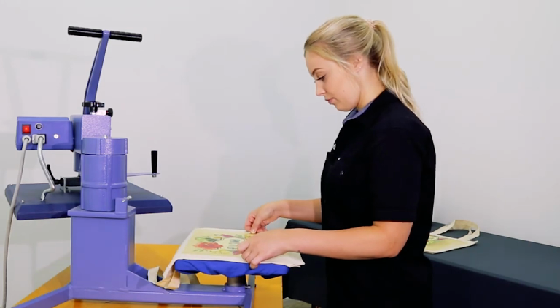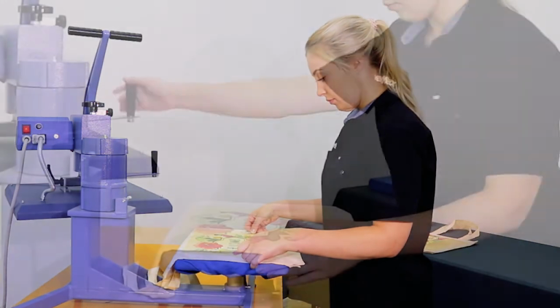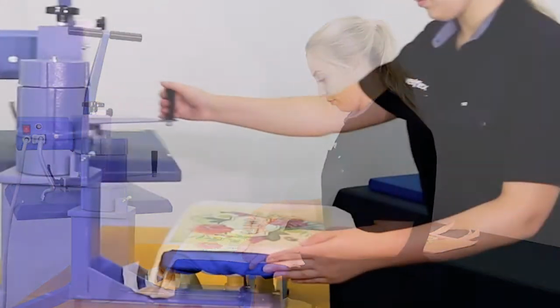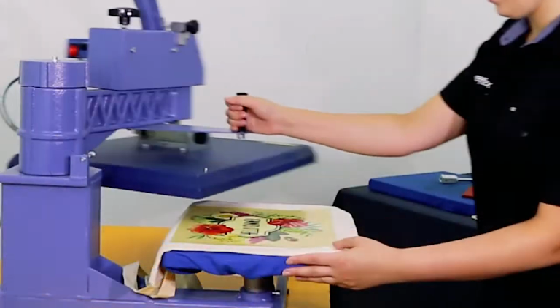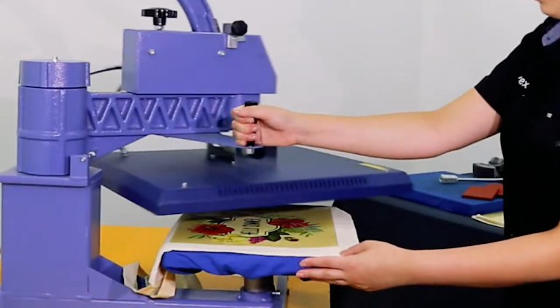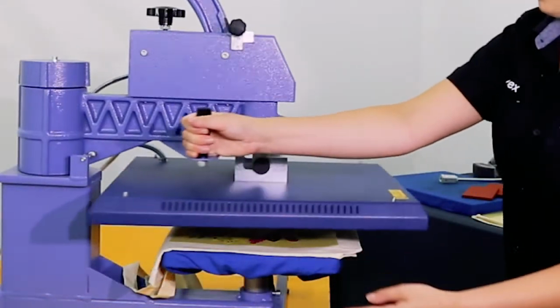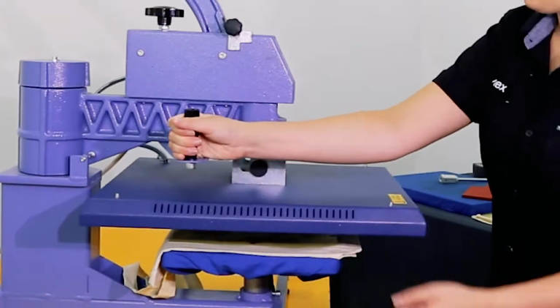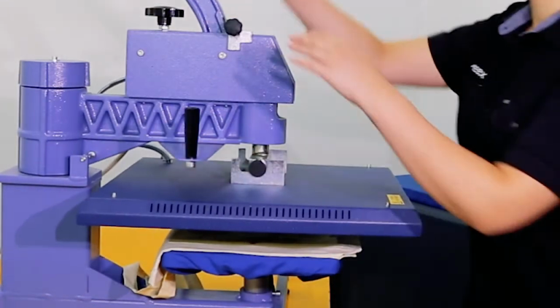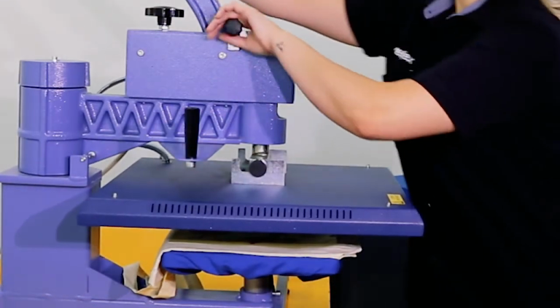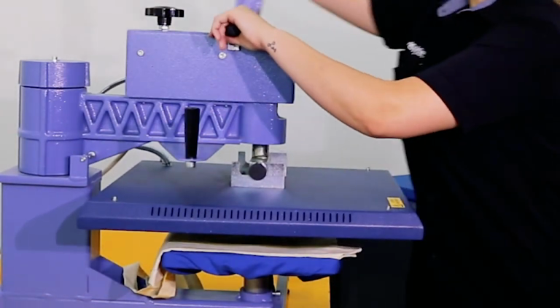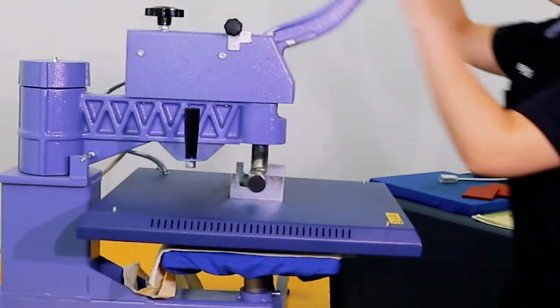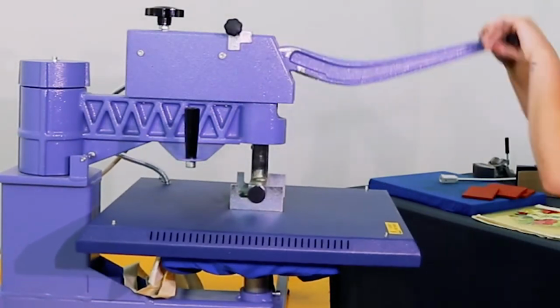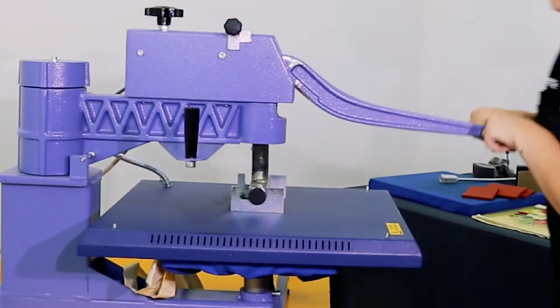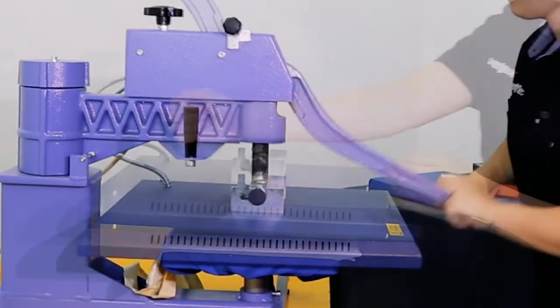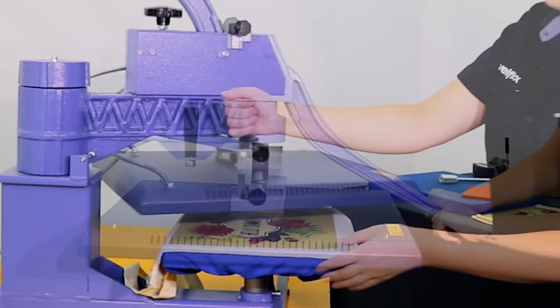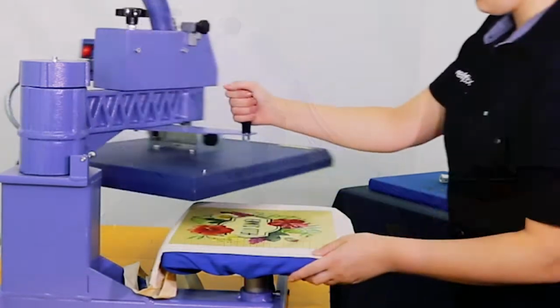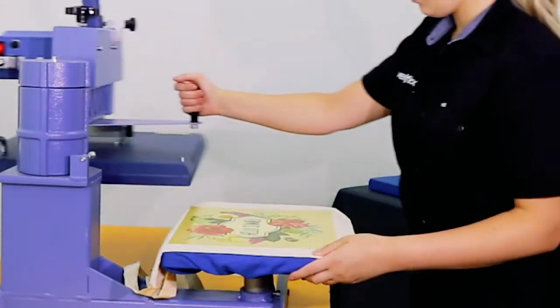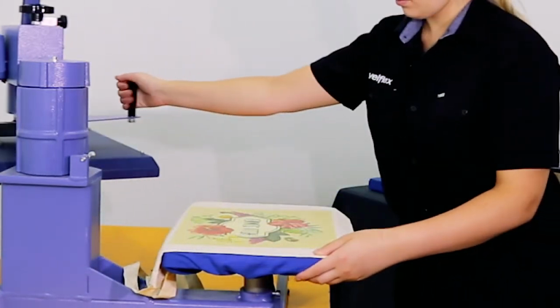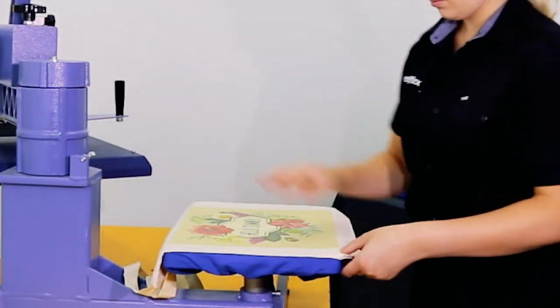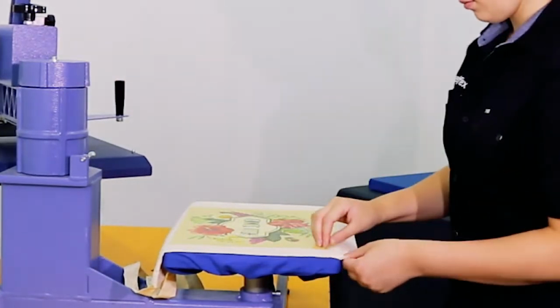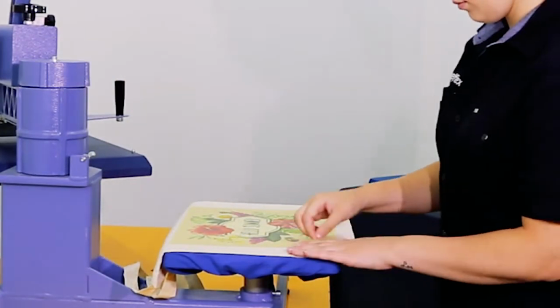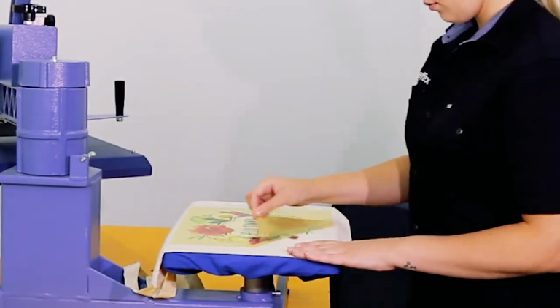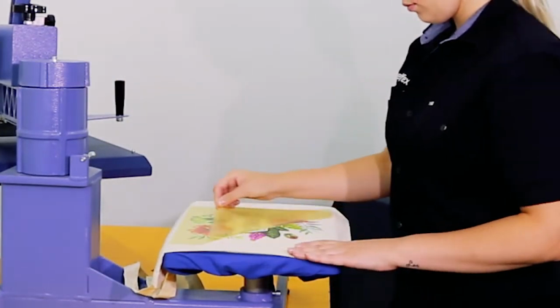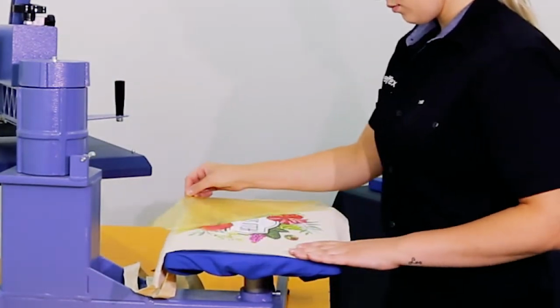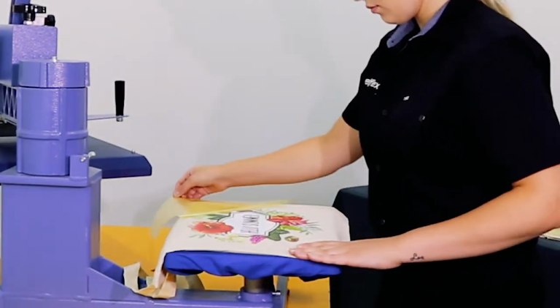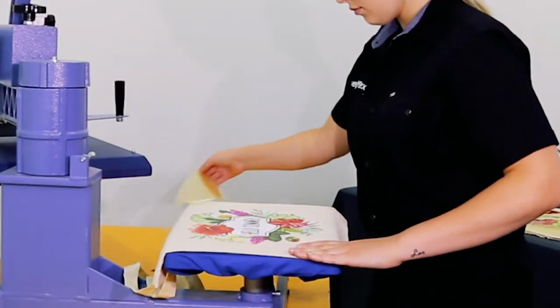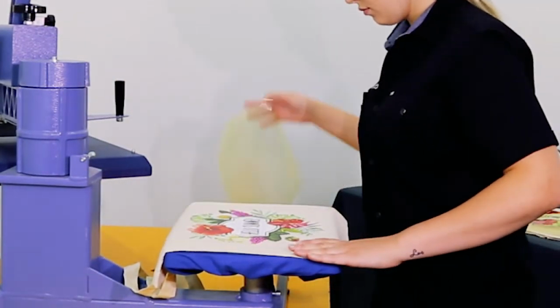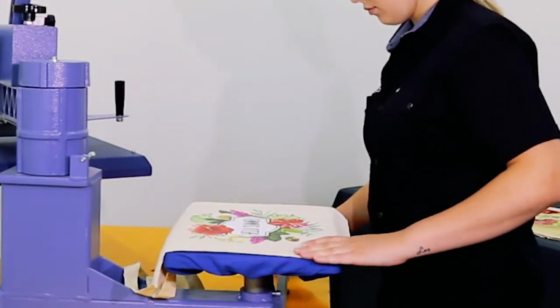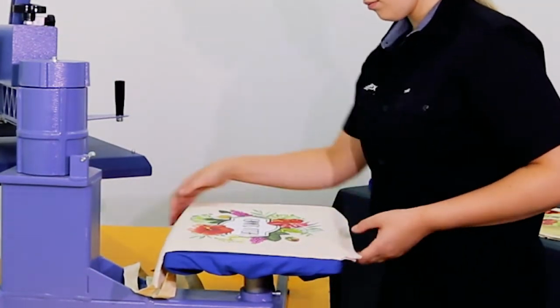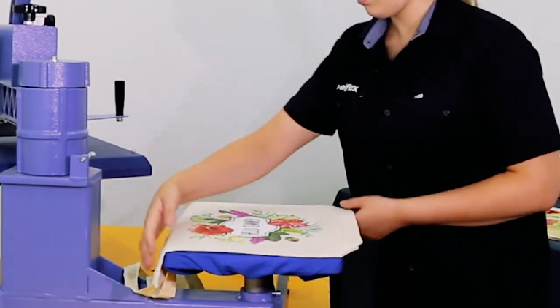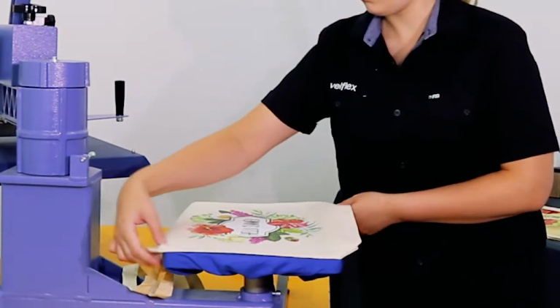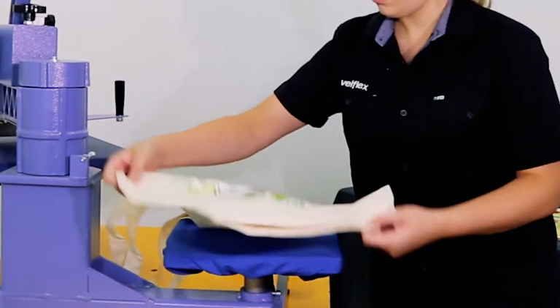We are pressing the Print Light at 140 degrees for 12 seconds. It's a hot peel vinyl, so there's no delay between pressing and peeling the backing away.